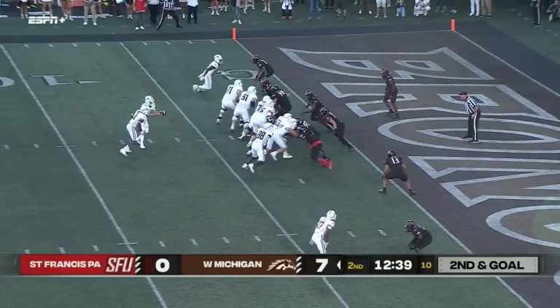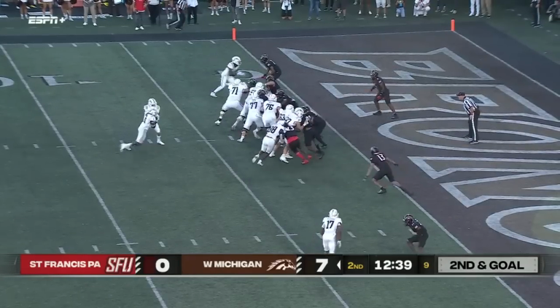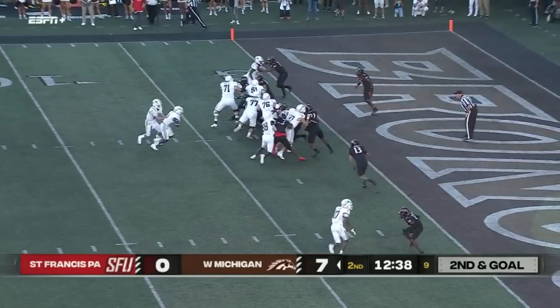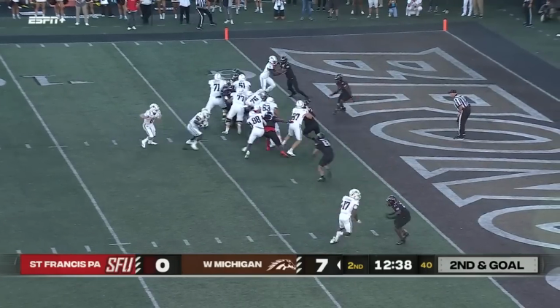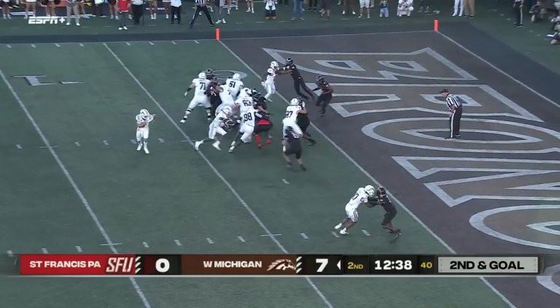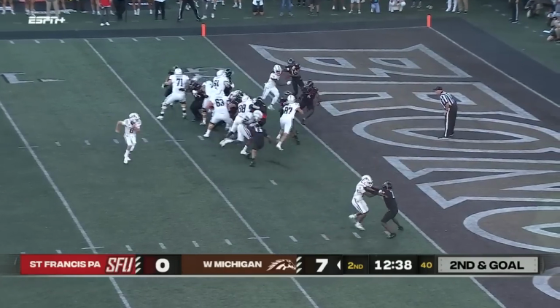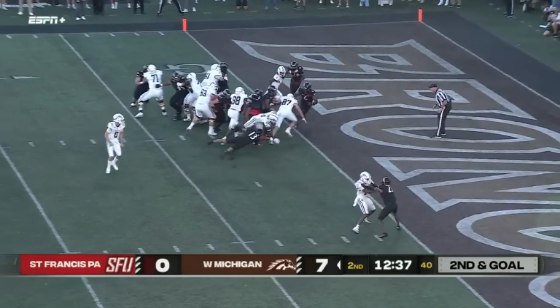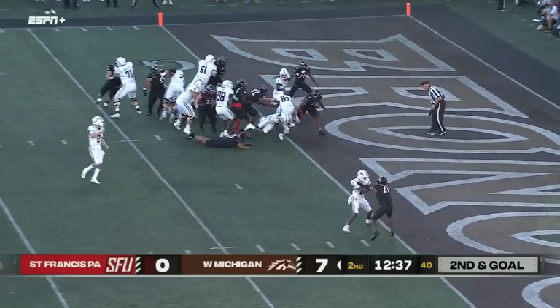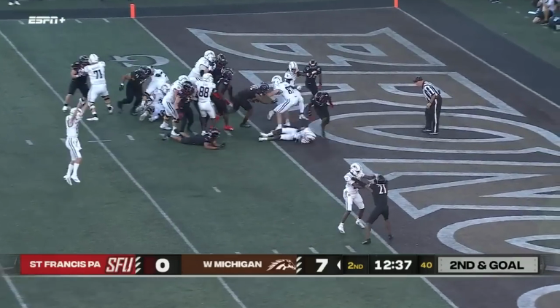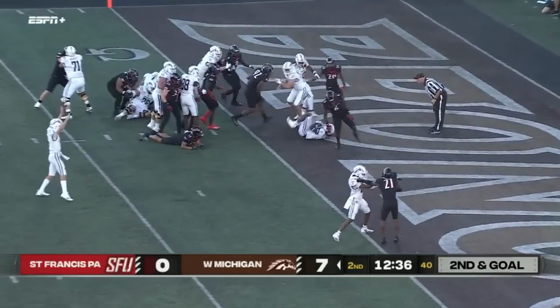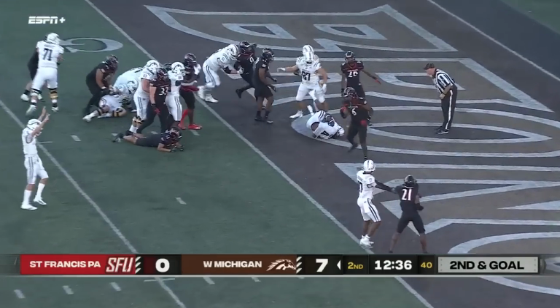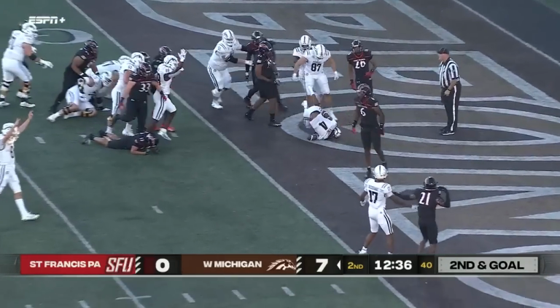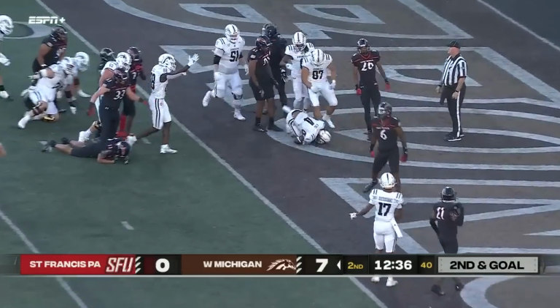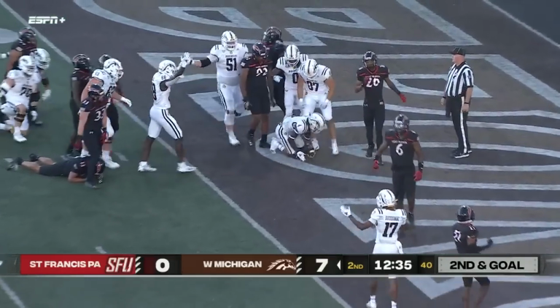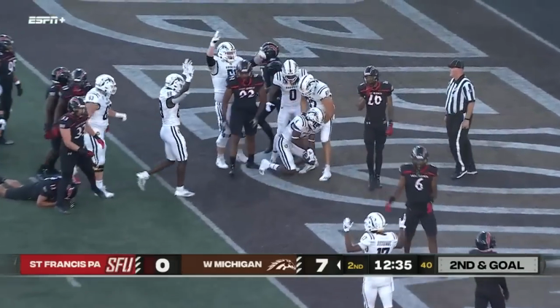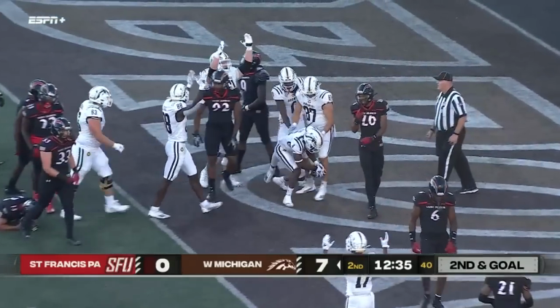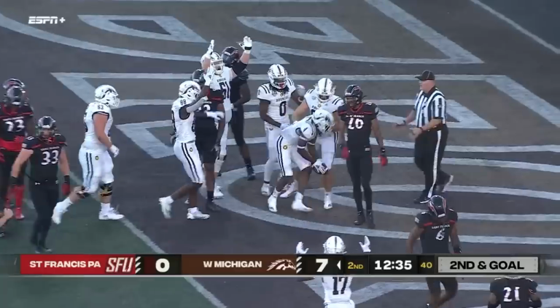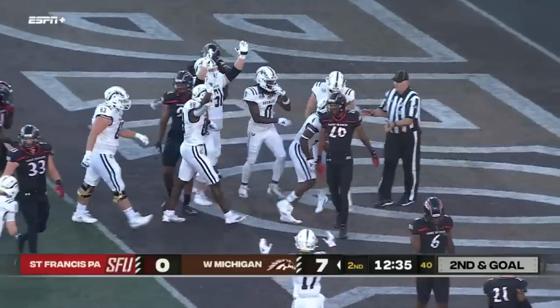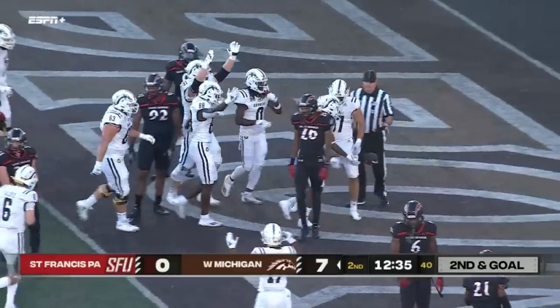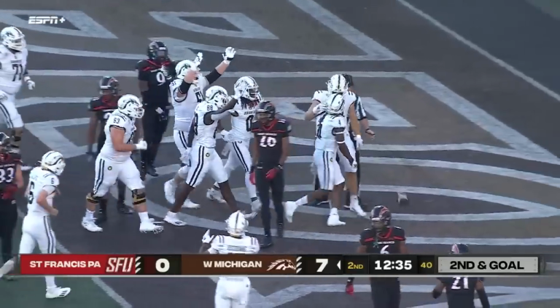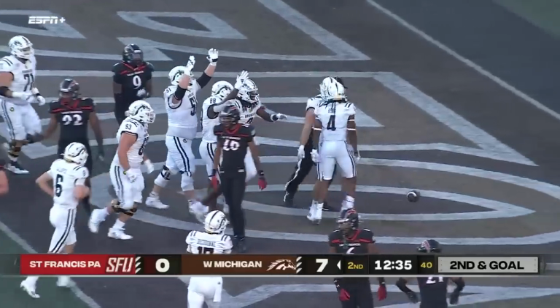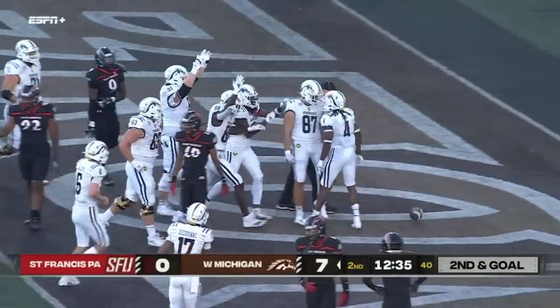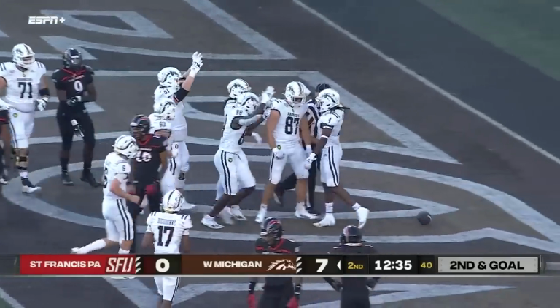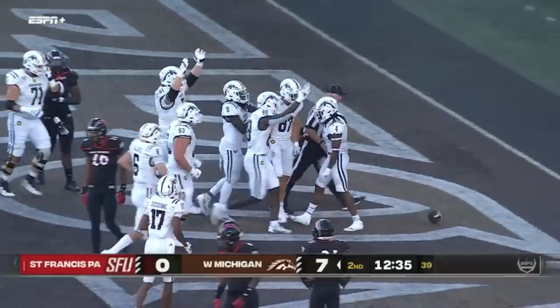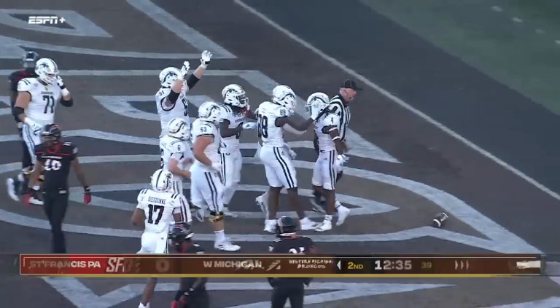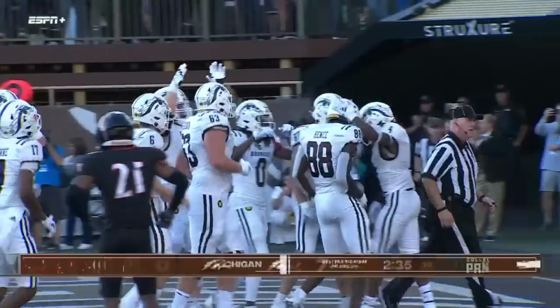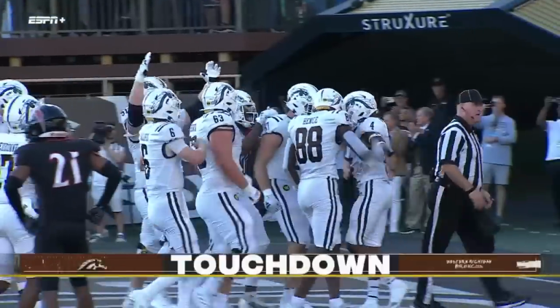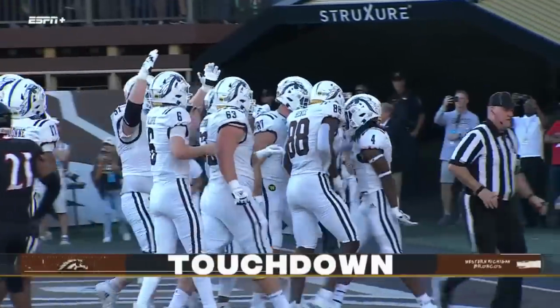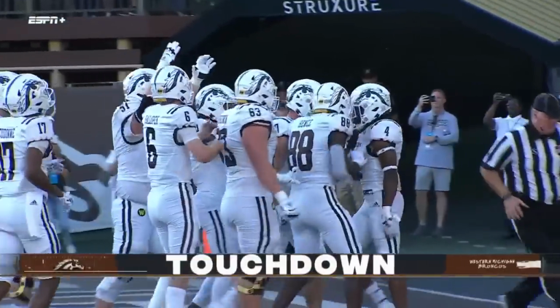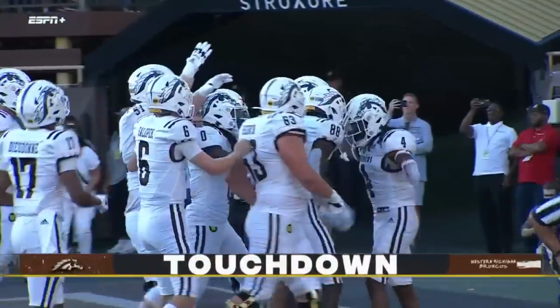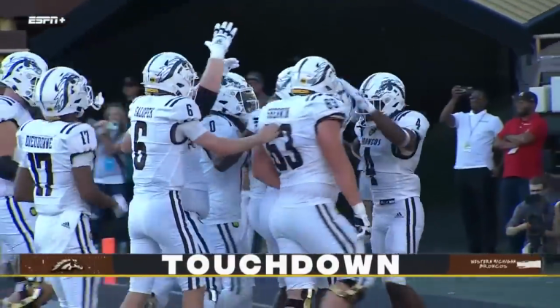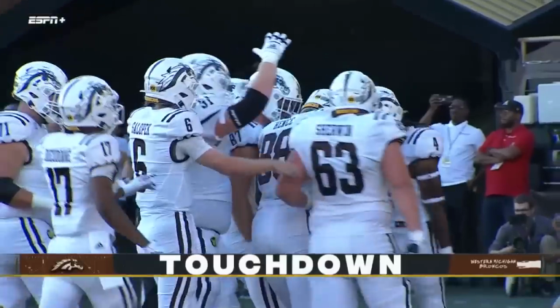Broncos pounding away on the ground — end zone, touchdown, Keyshawn King! The Broncos get their second touchdown of this game.